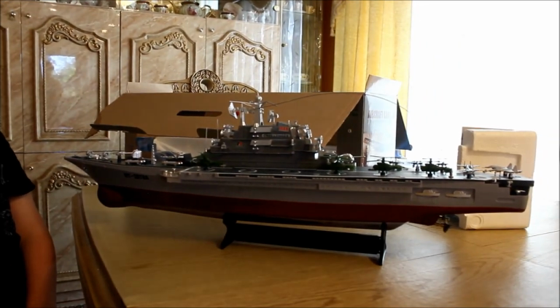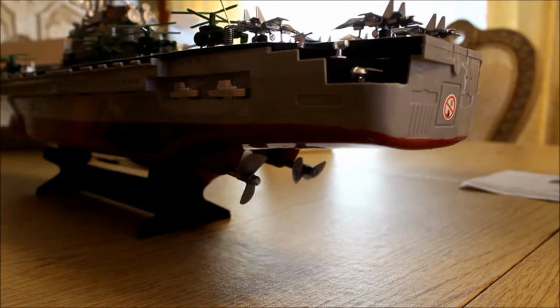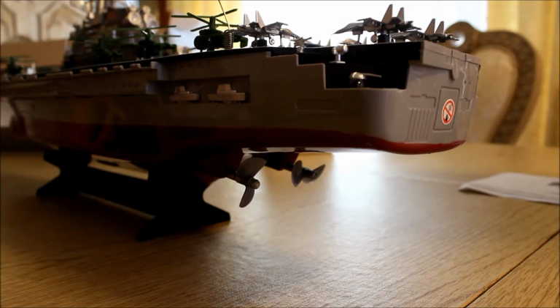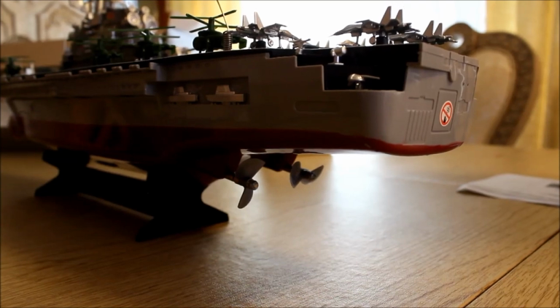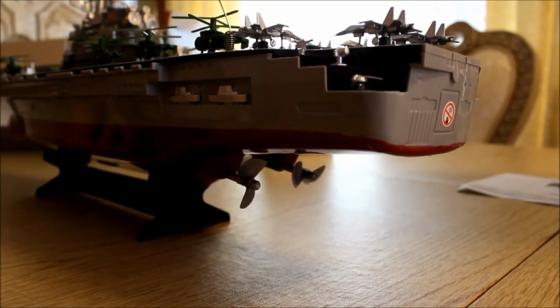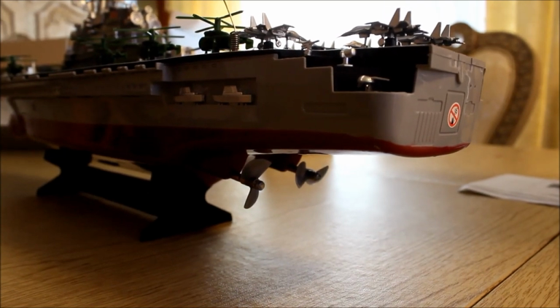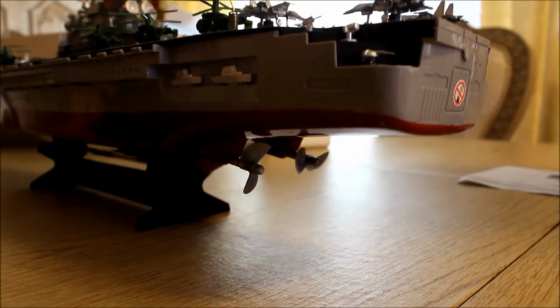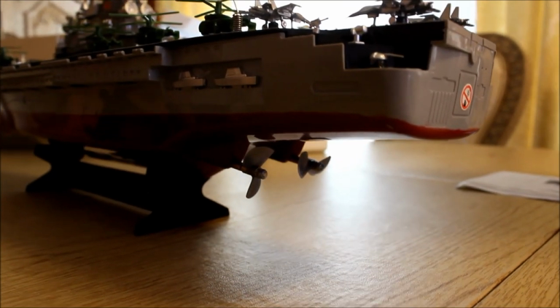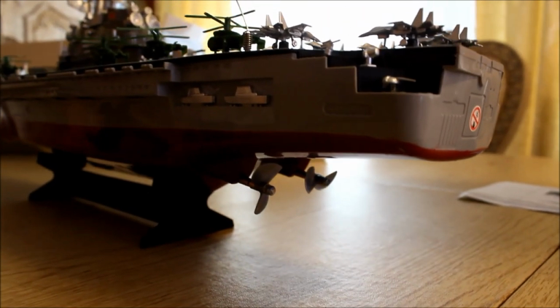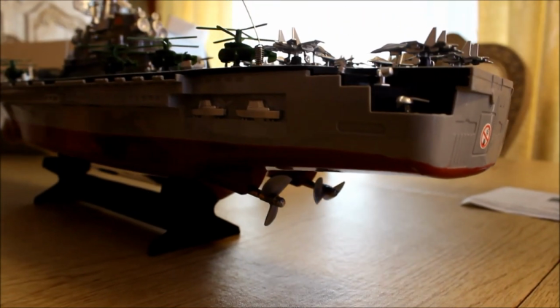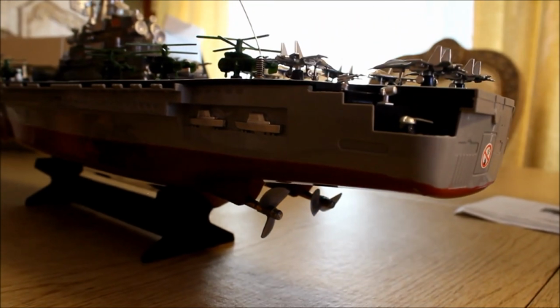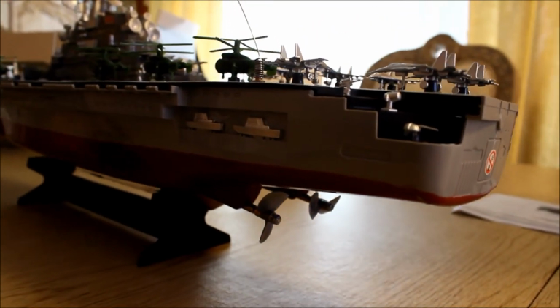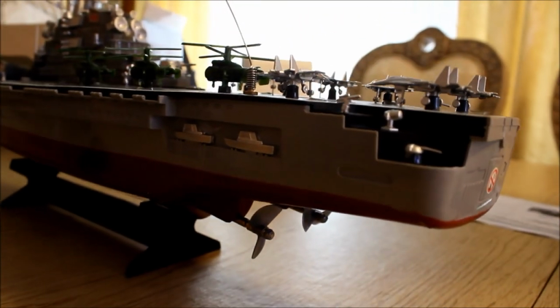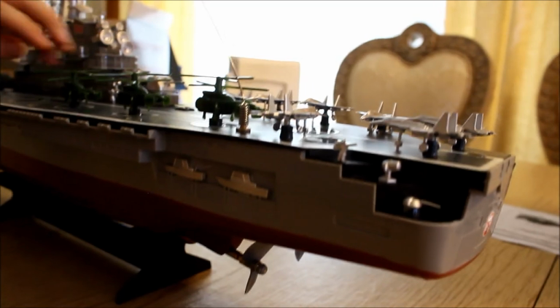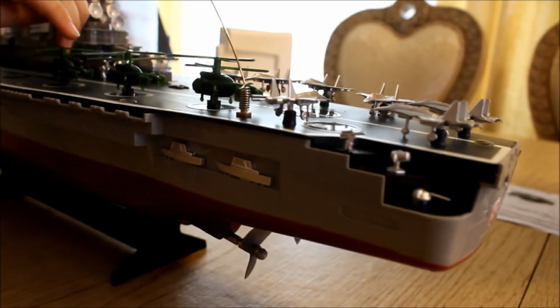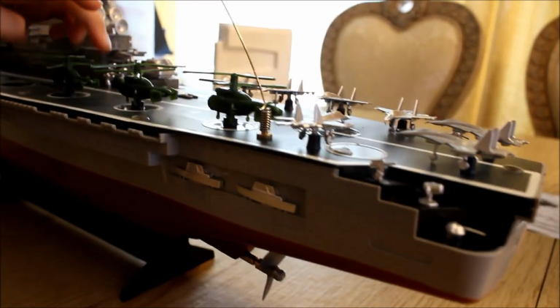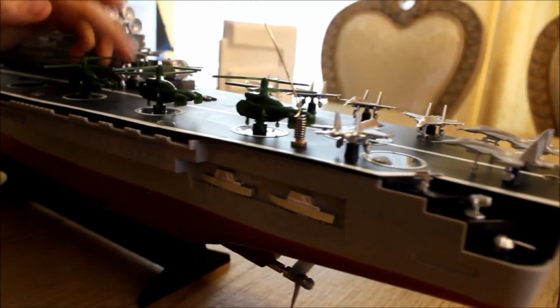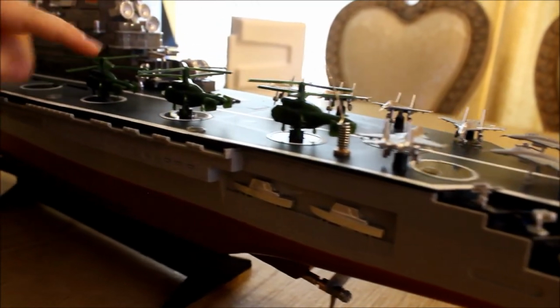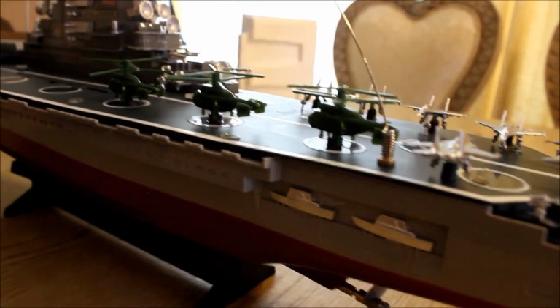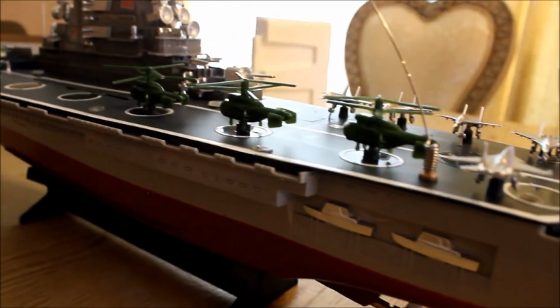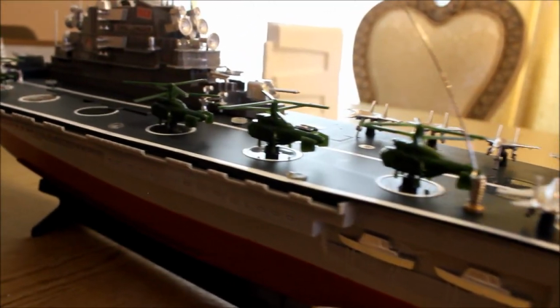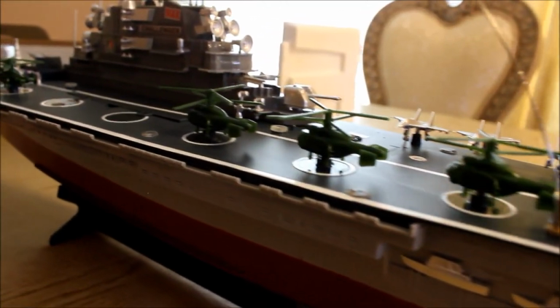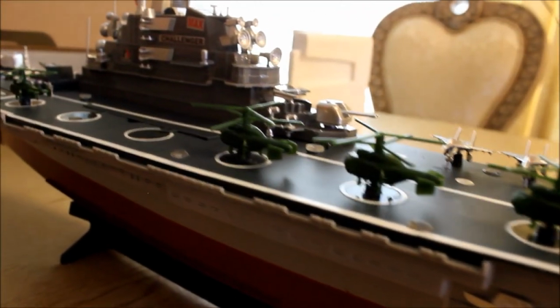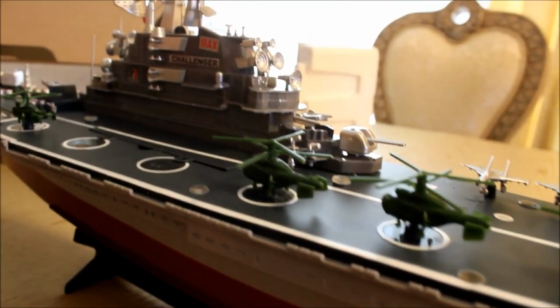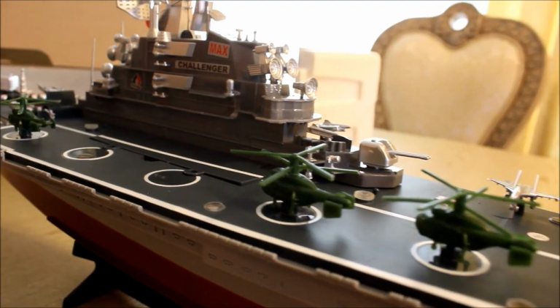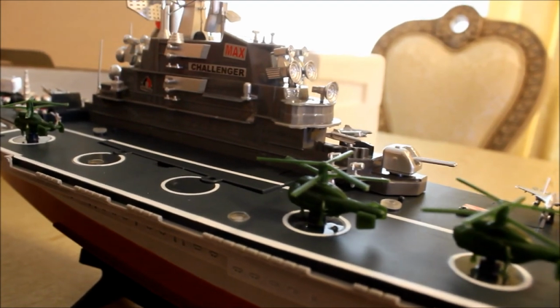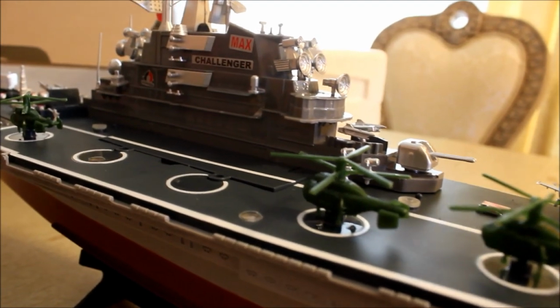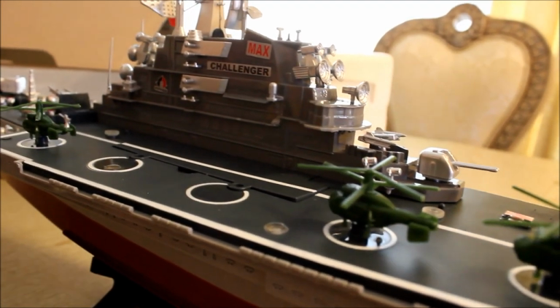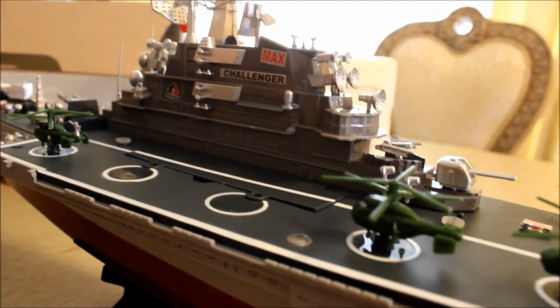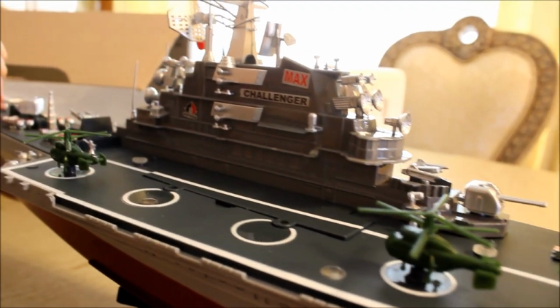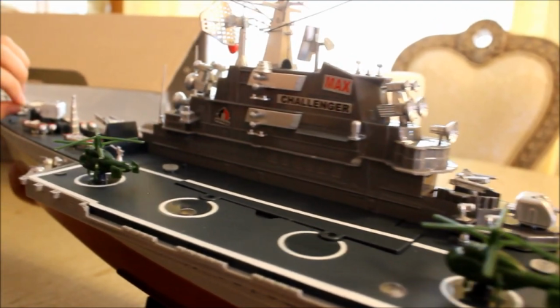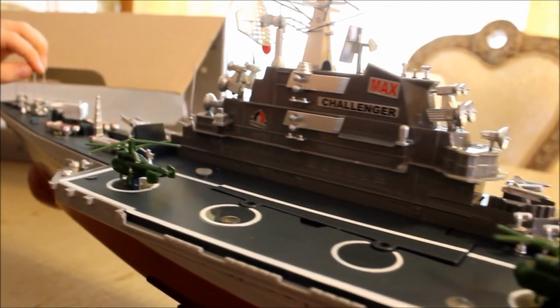This boat has two propellers and you can control them both independently. It also has some helicopters and some planes, and it has some turrets.